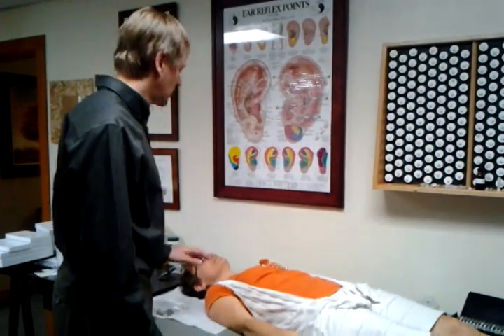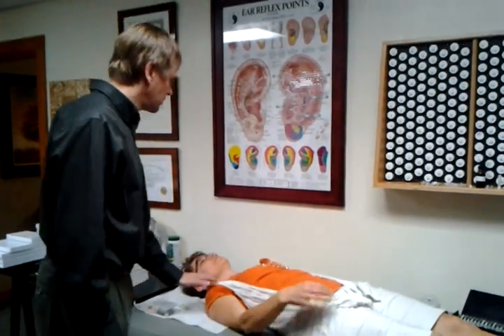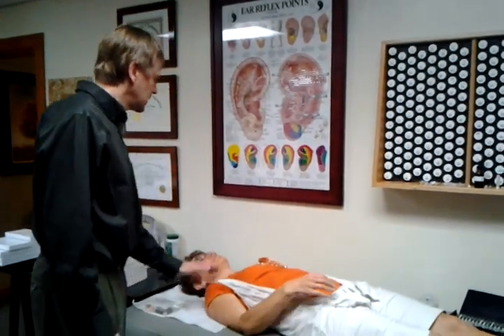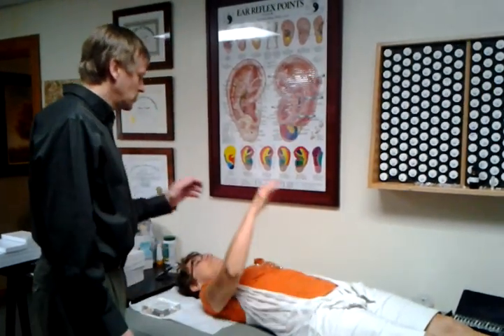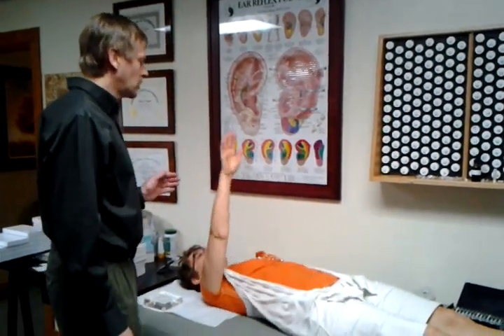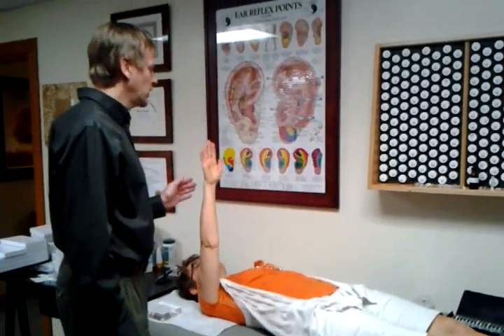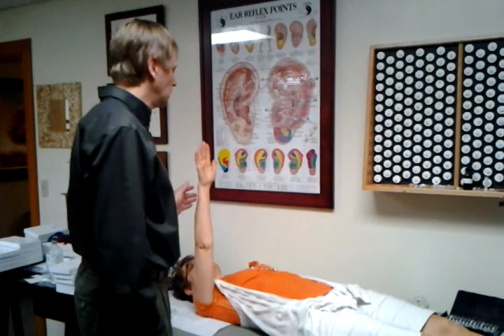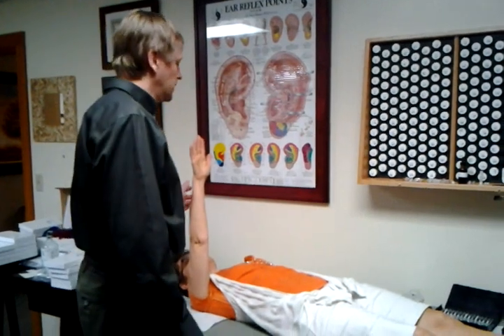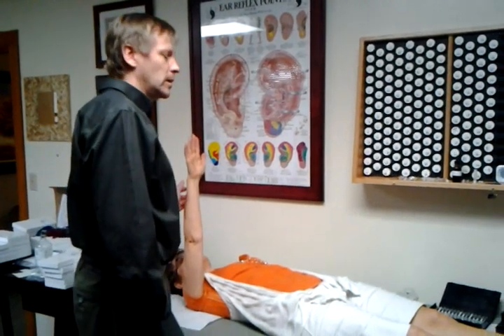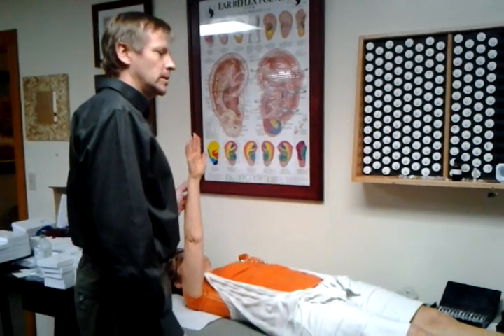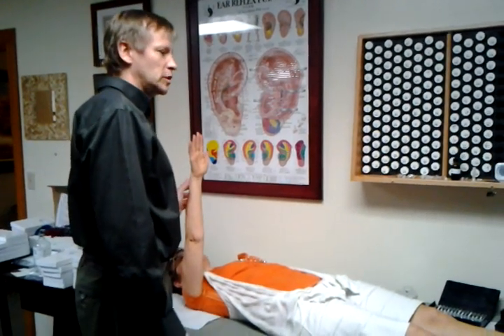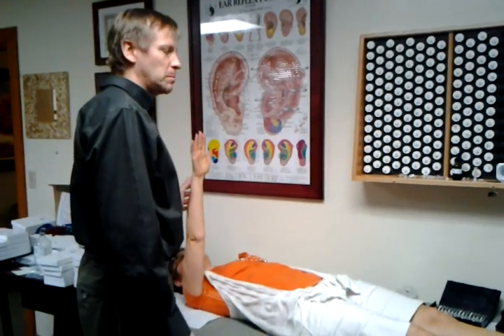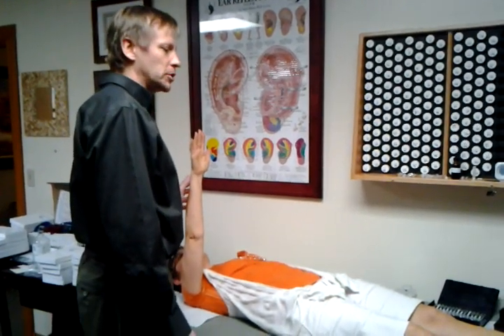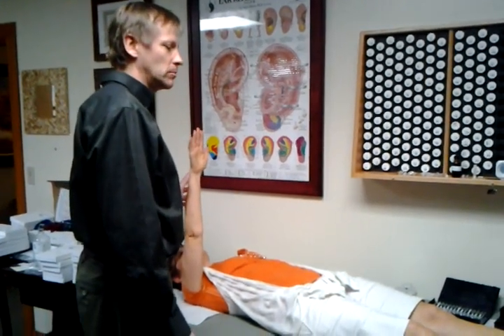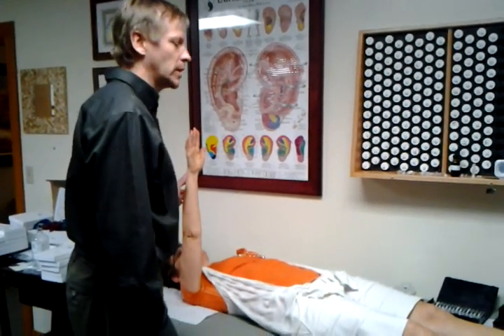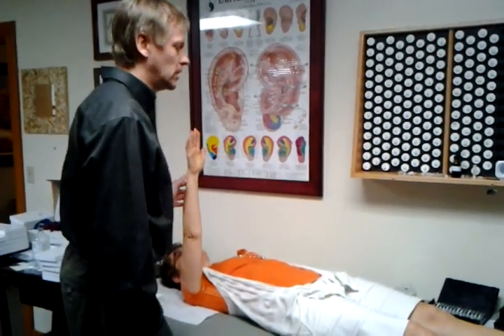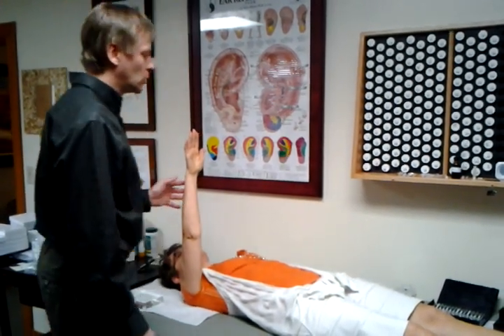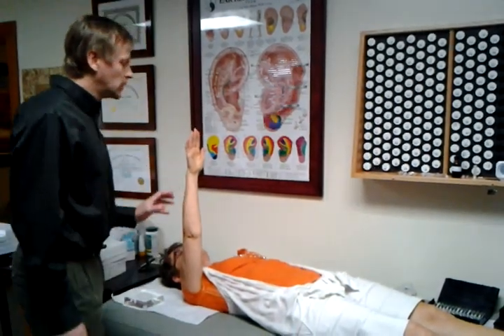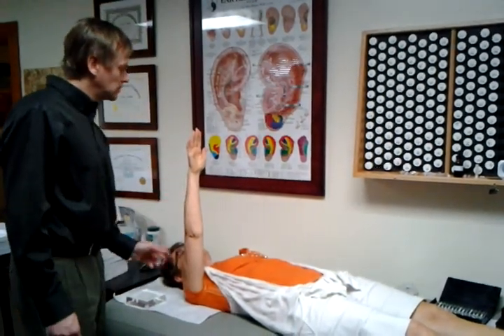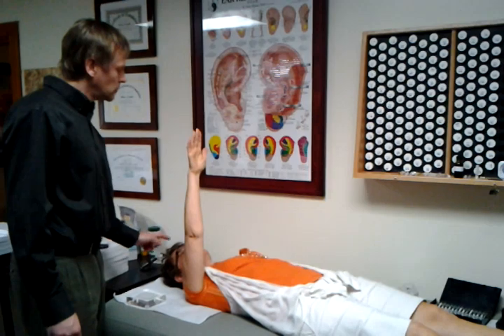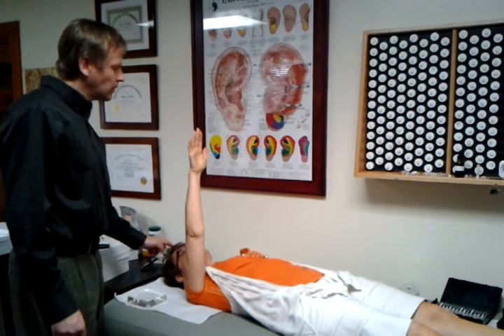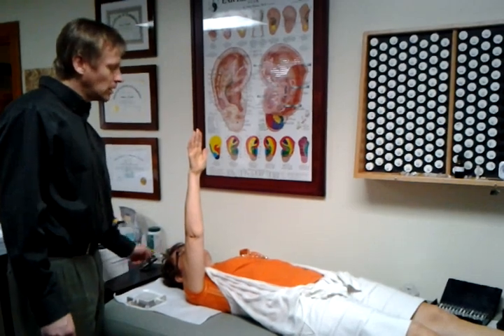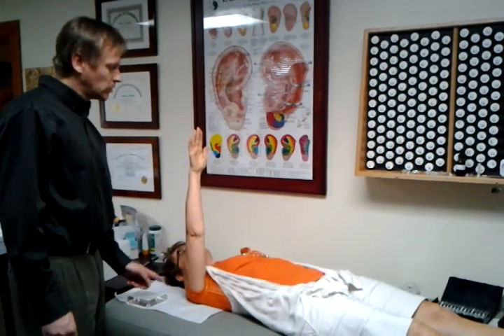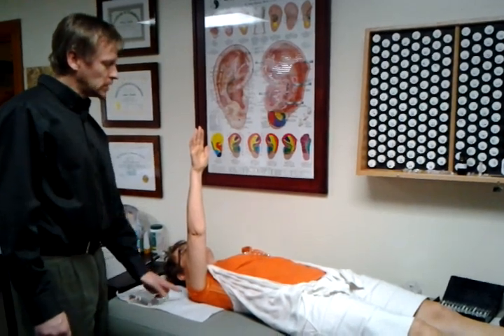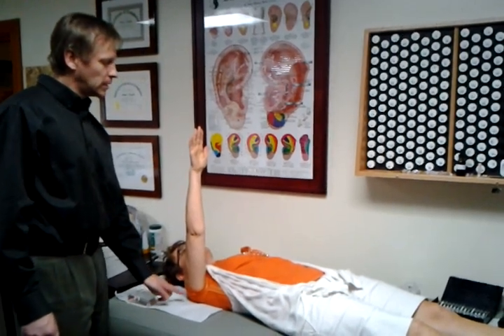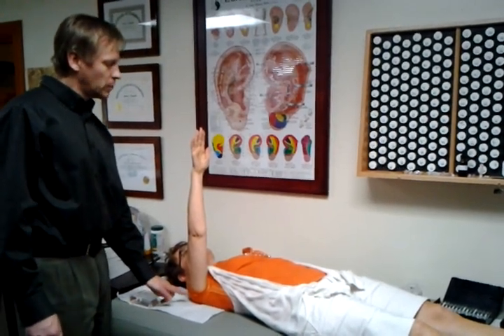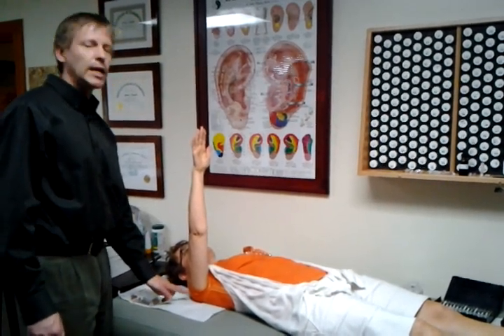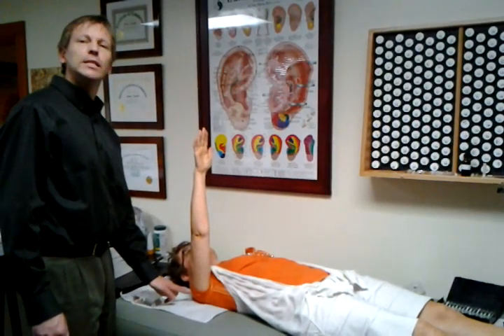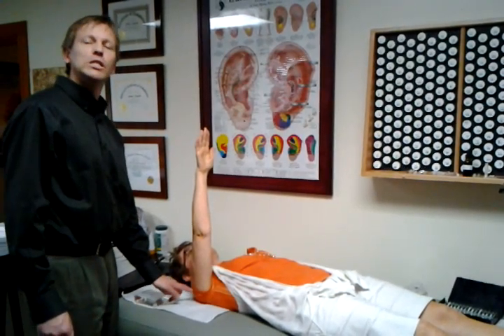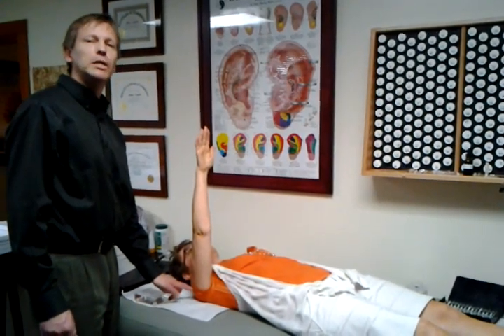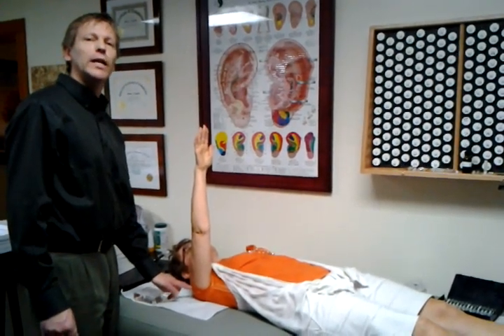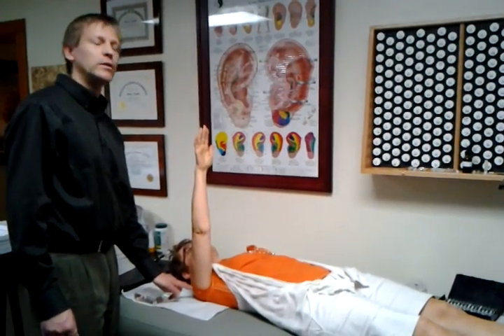If you please stretch your arm straight out. Just match my pressure. You have an autonomic nervous system that regulates on this muscle spindle right here.